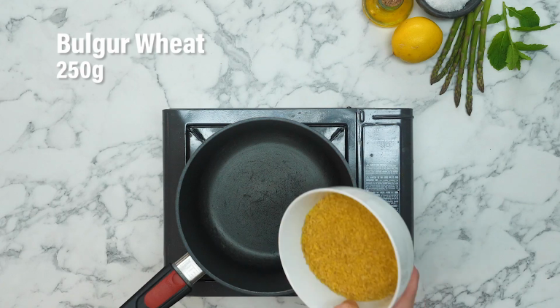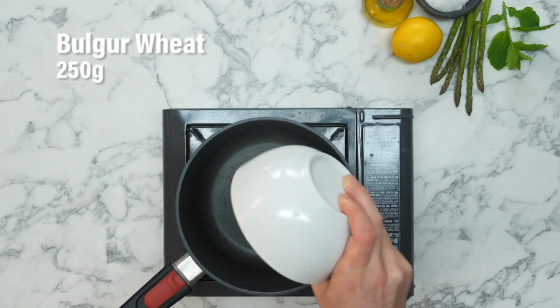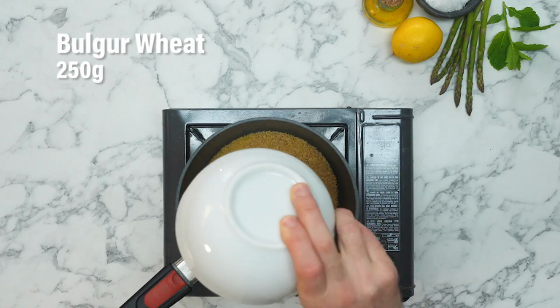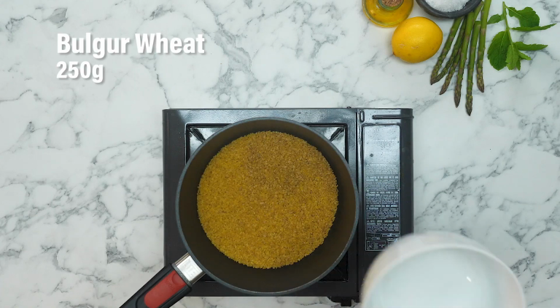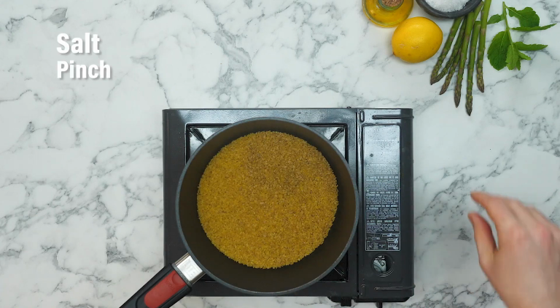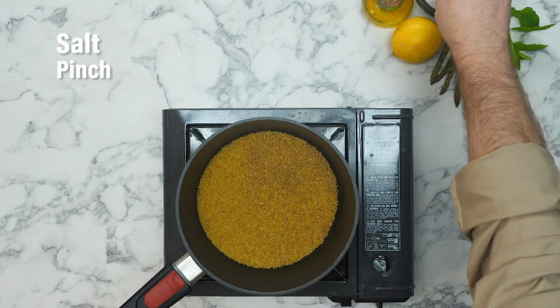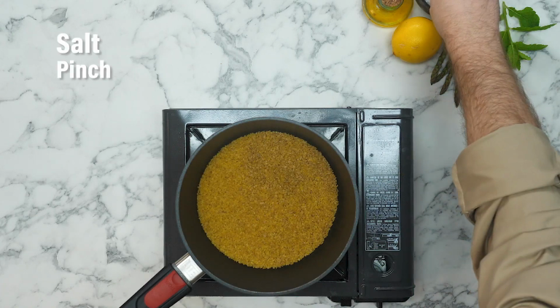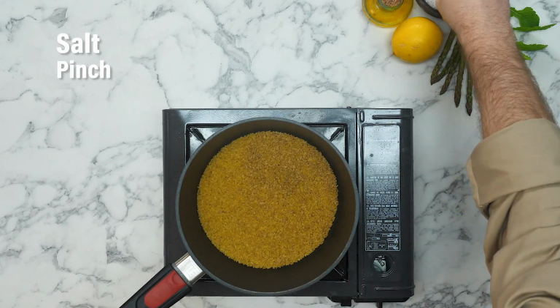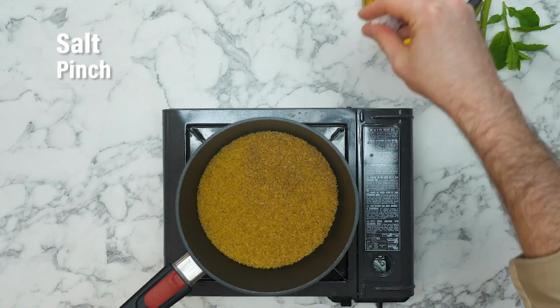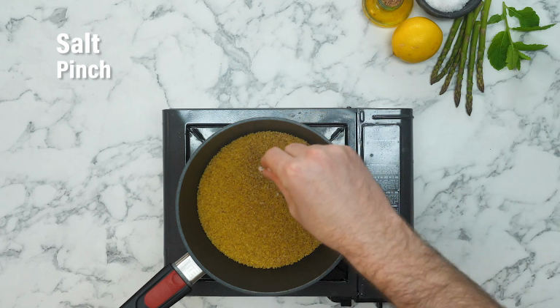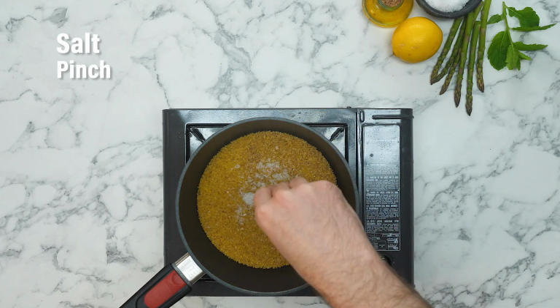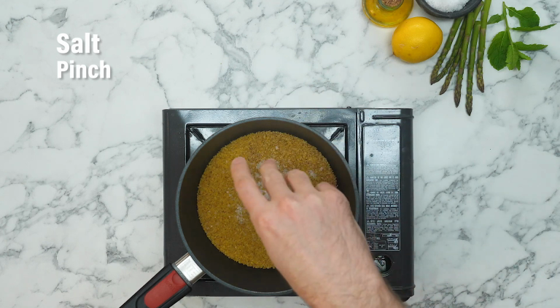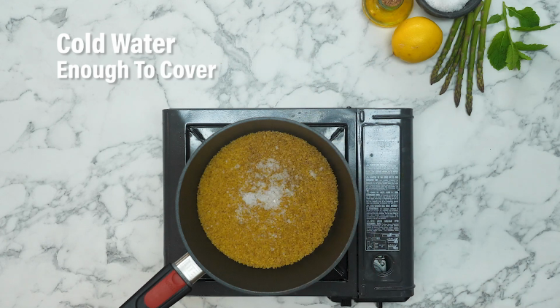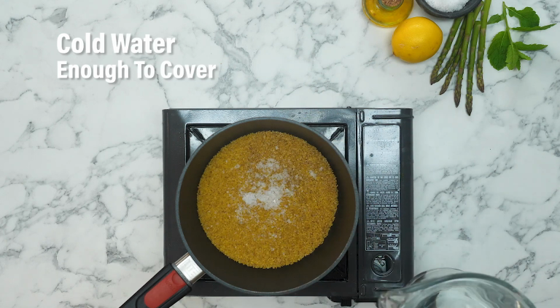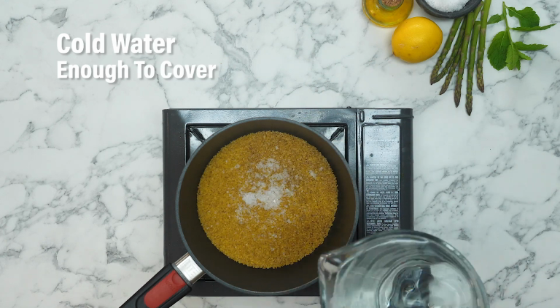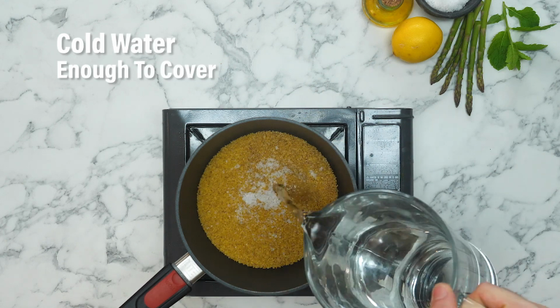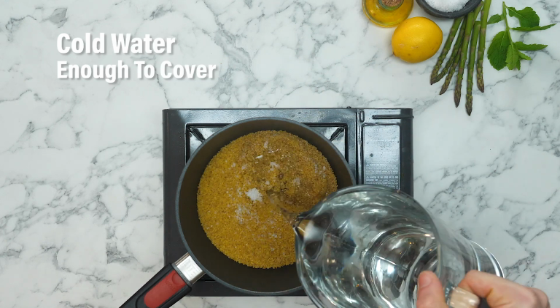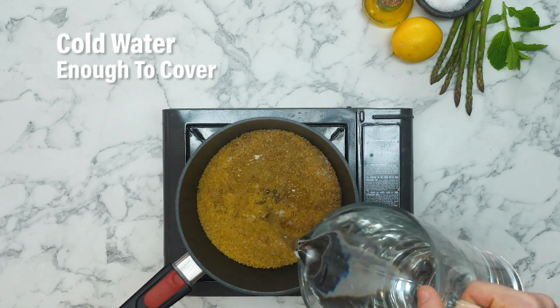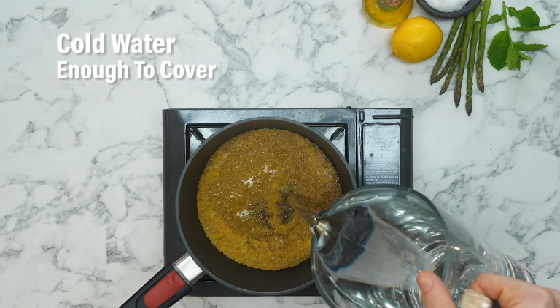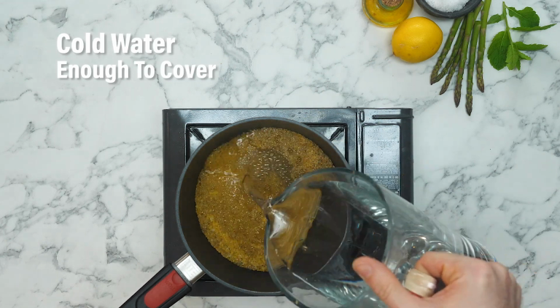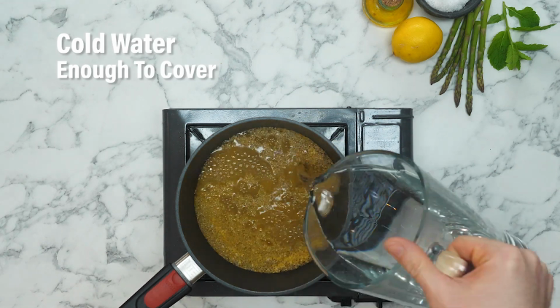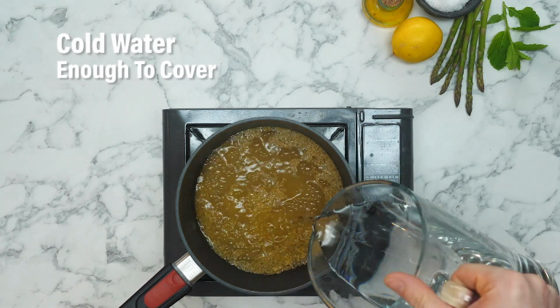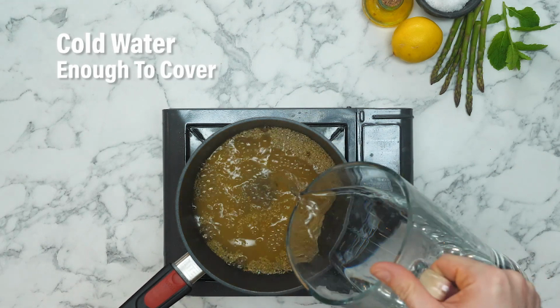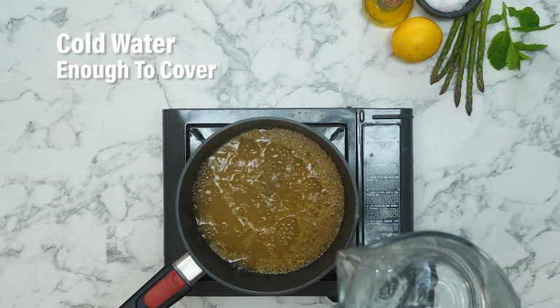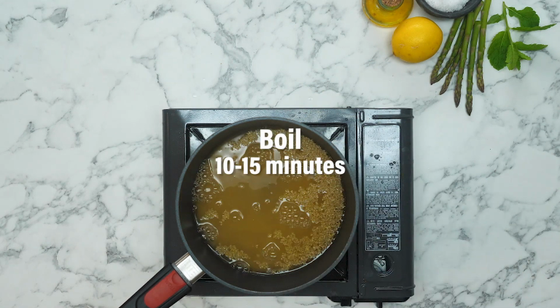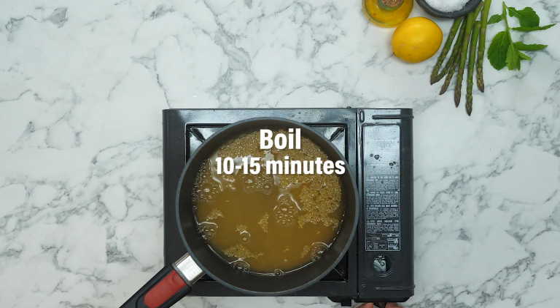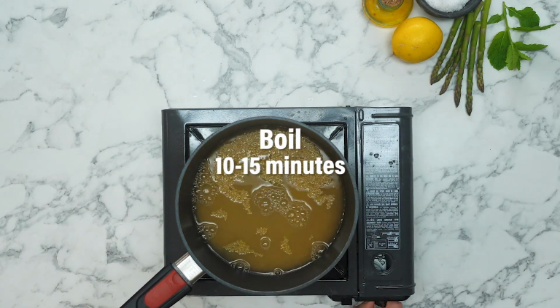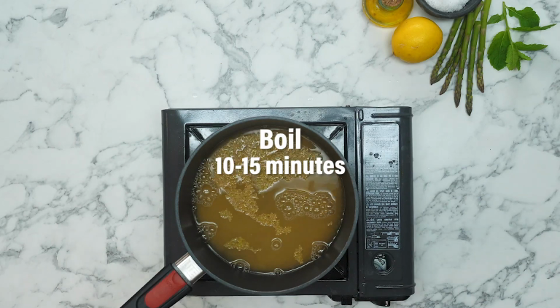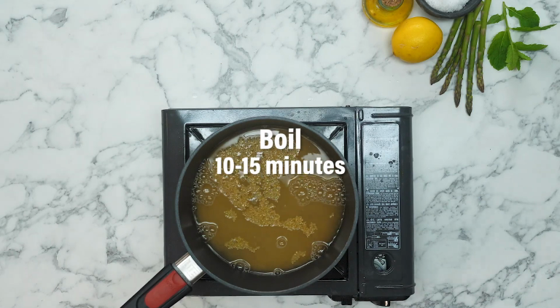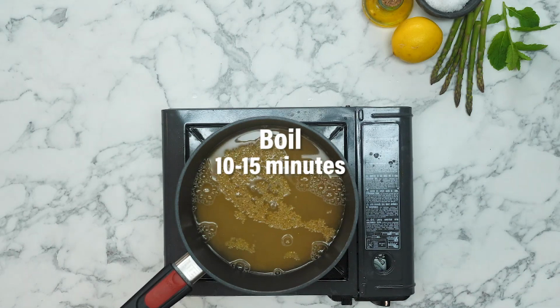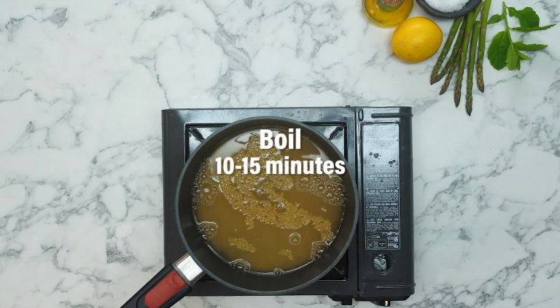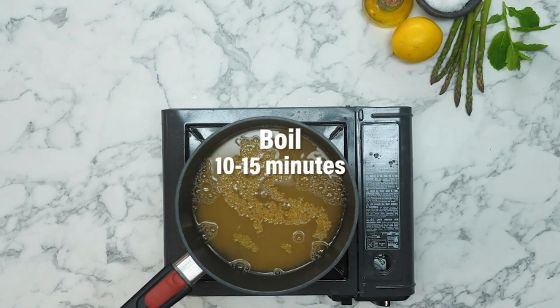Add some bulgur wheat to a saucepan, add in a big pinch of salt, cover with cold water, turn on the heat, bring to the boil and simmer for 15 minutes until tender.